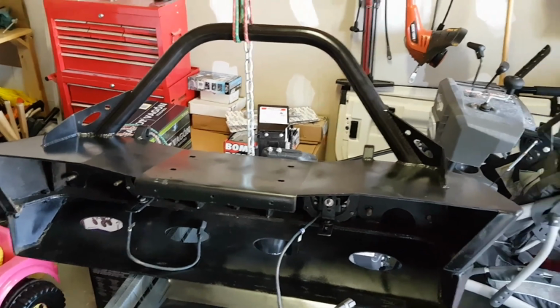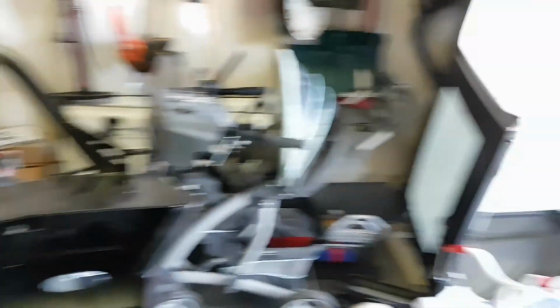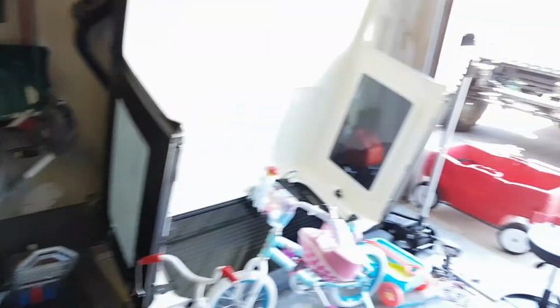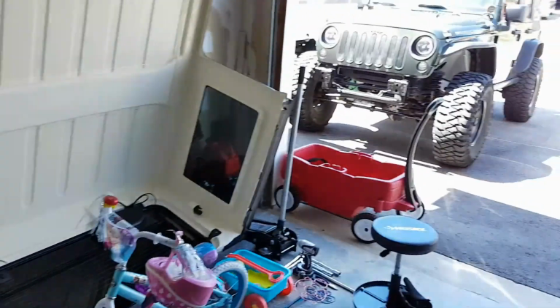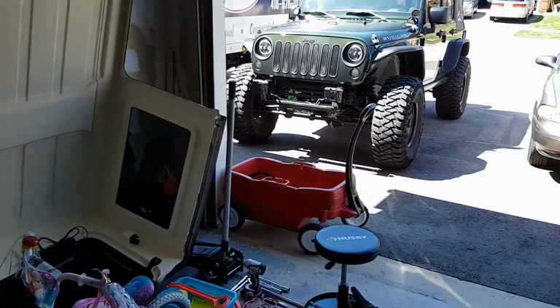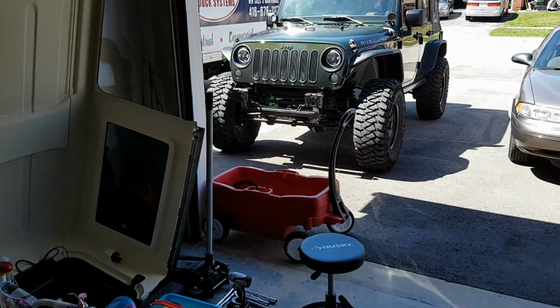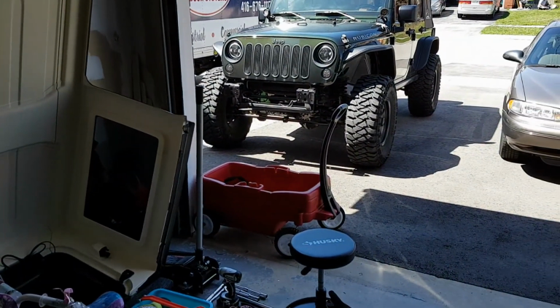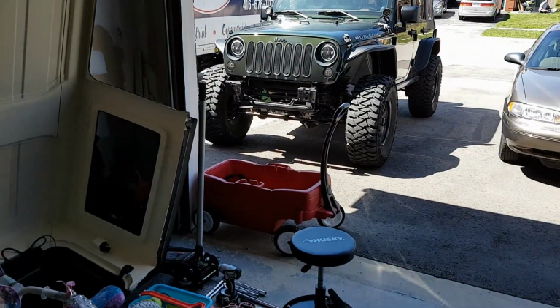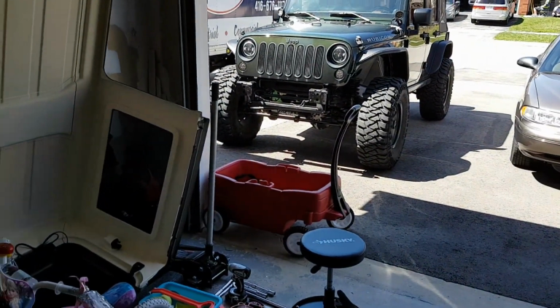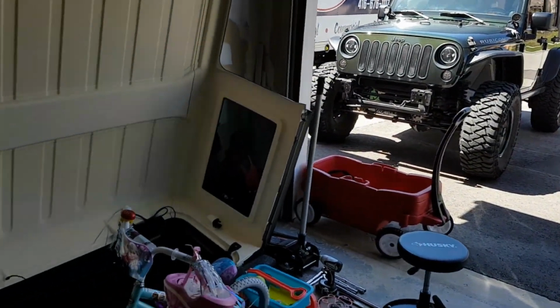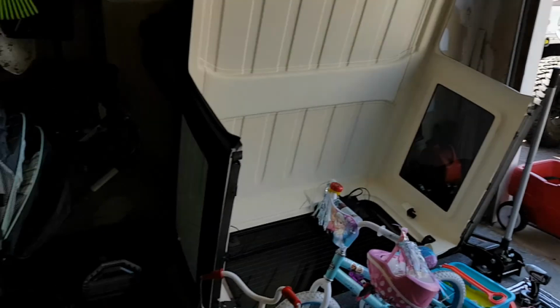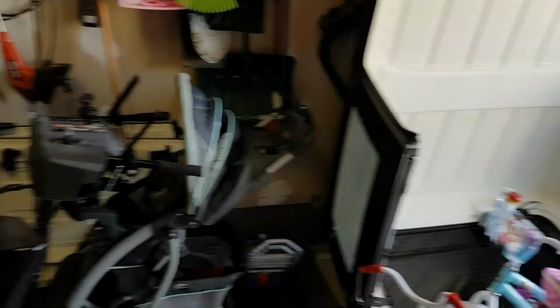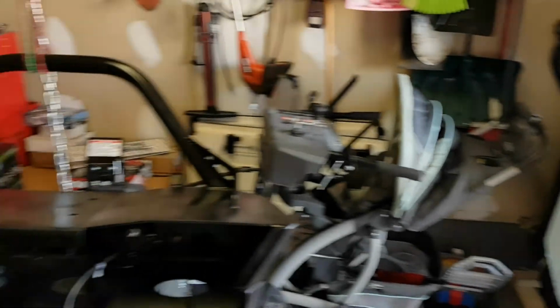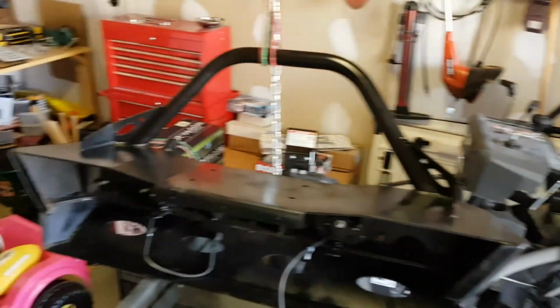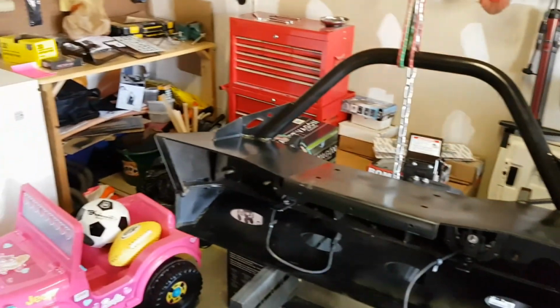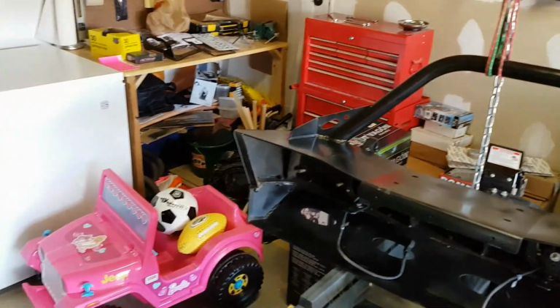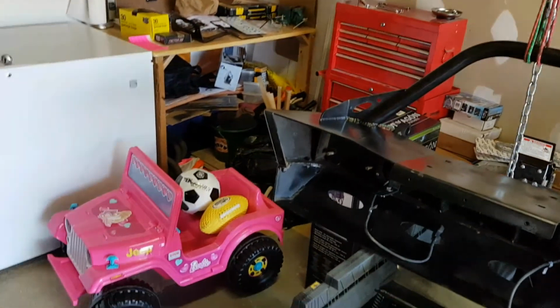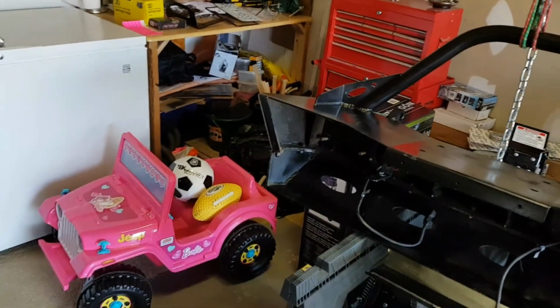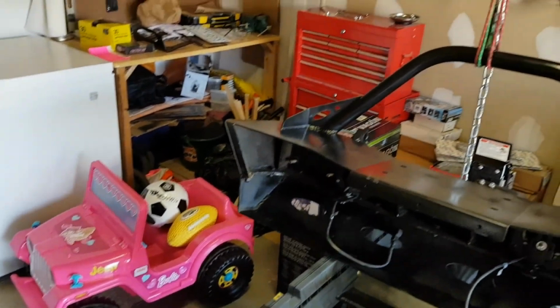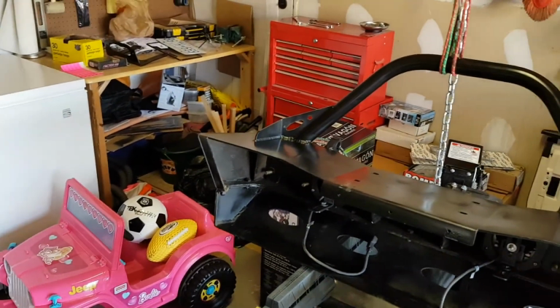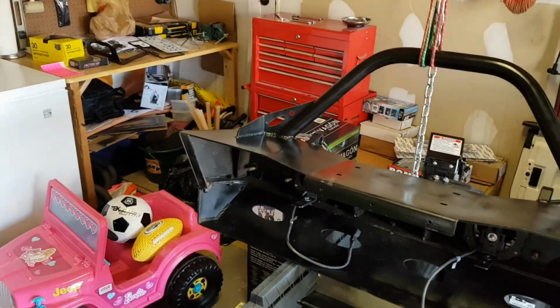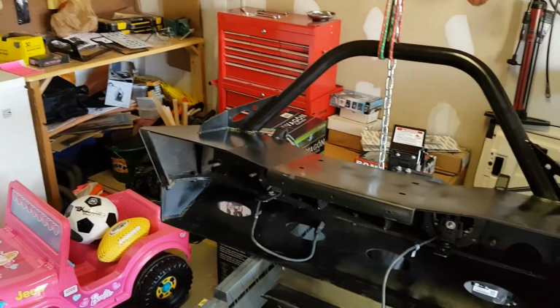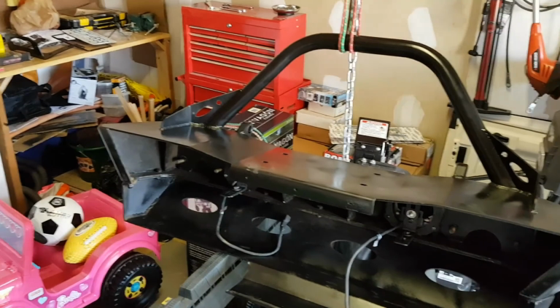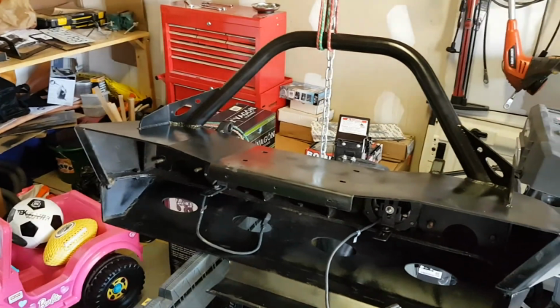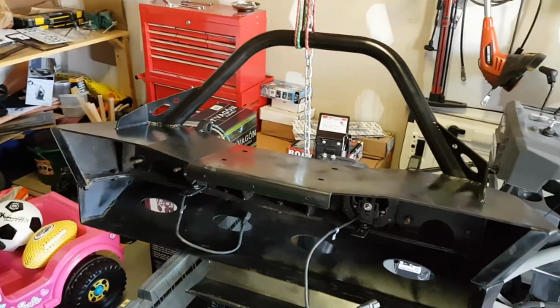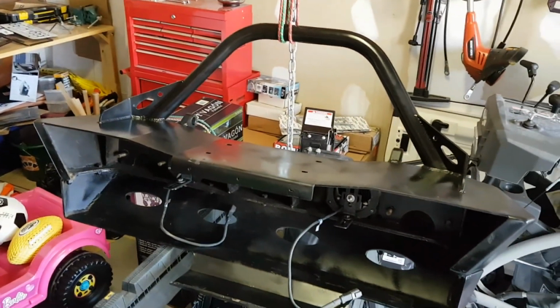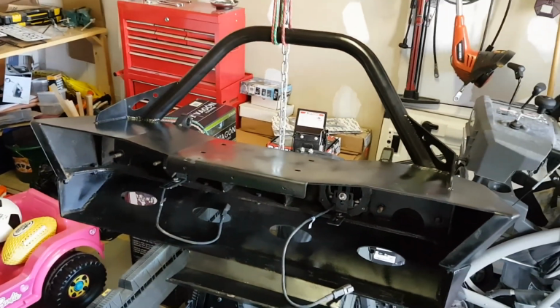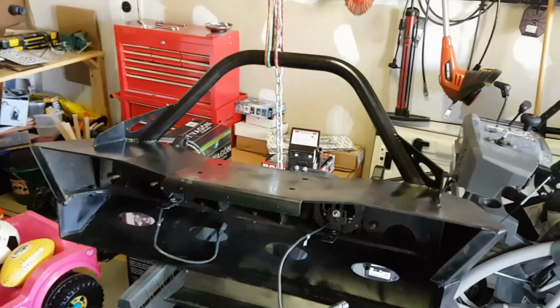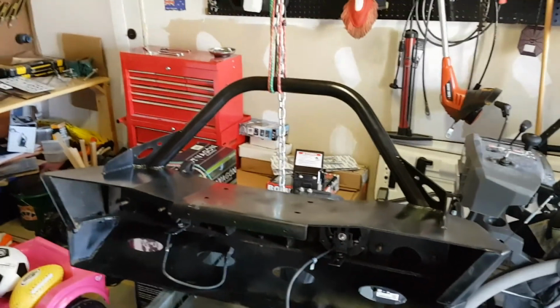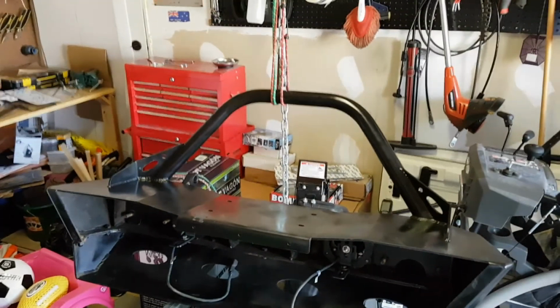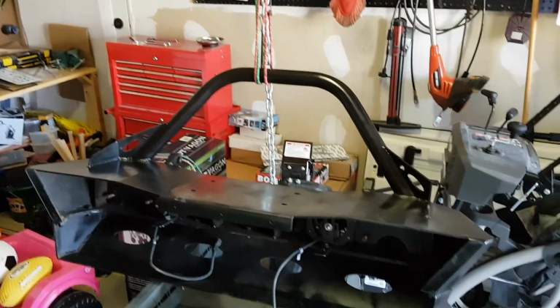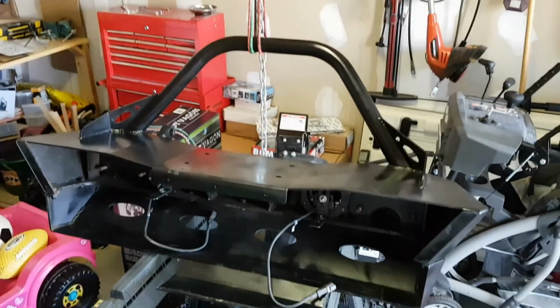Then I will load it onto my Jeep. Look at all my kids' toys - good god. I used to be single and have mountain bikes and Jeeps, and now it's all kid stuff and Jeeps.